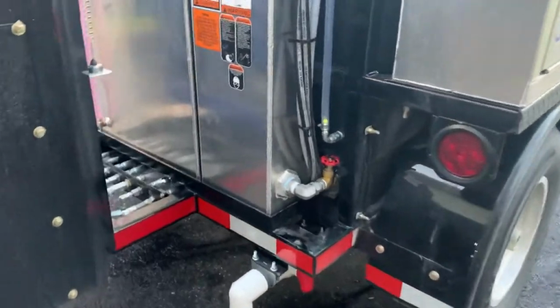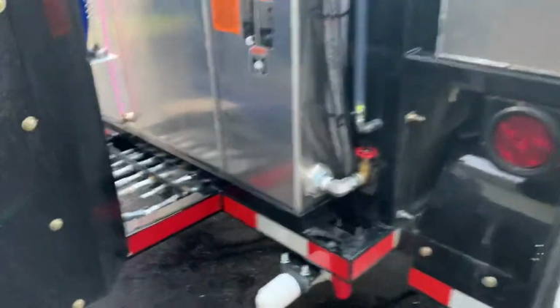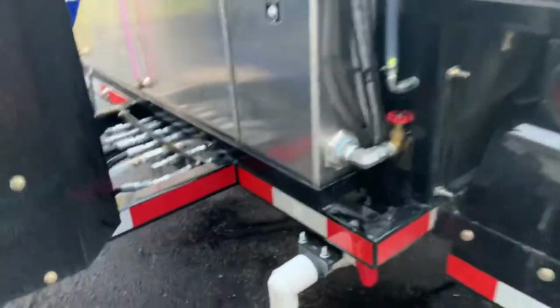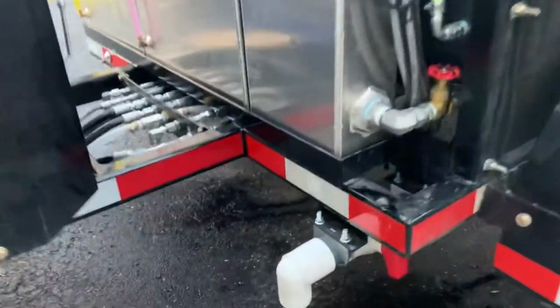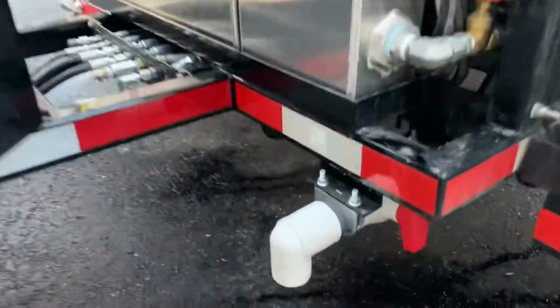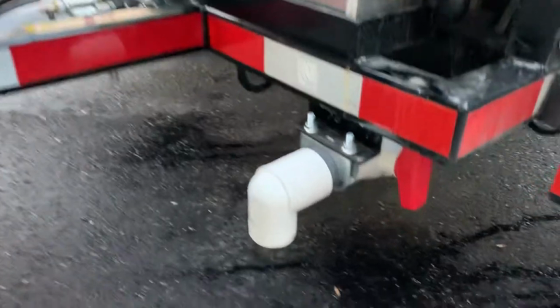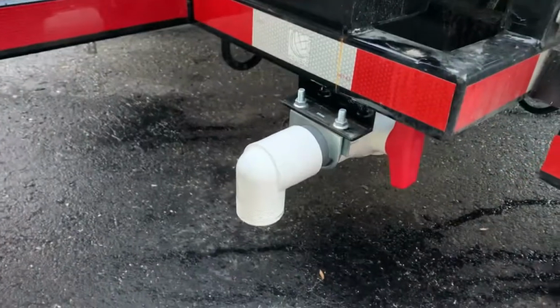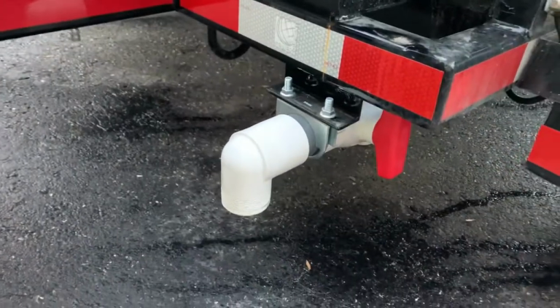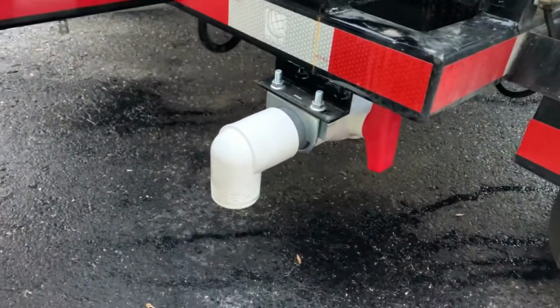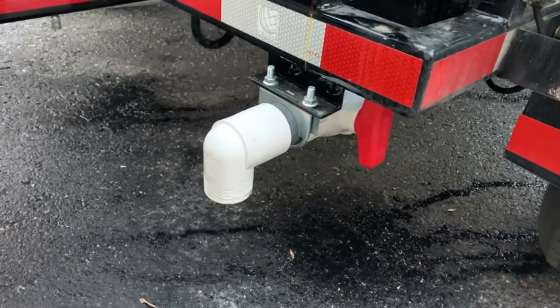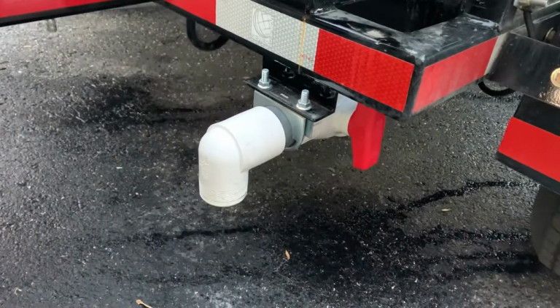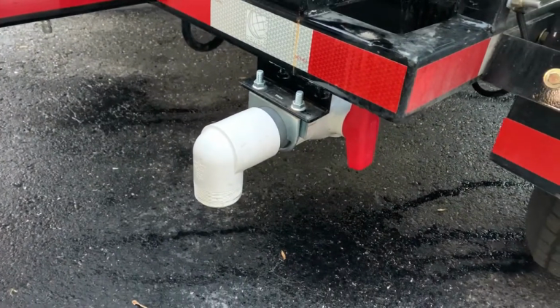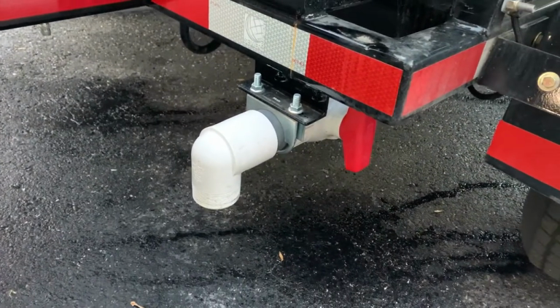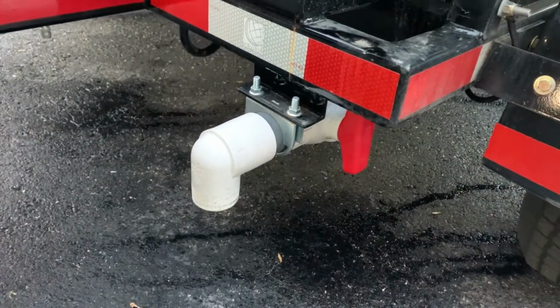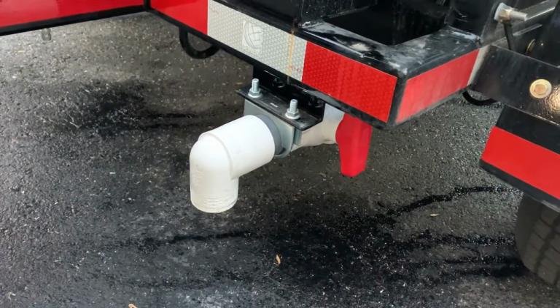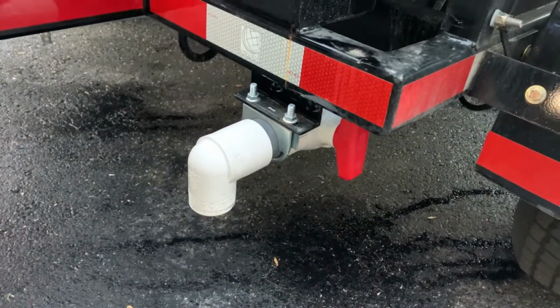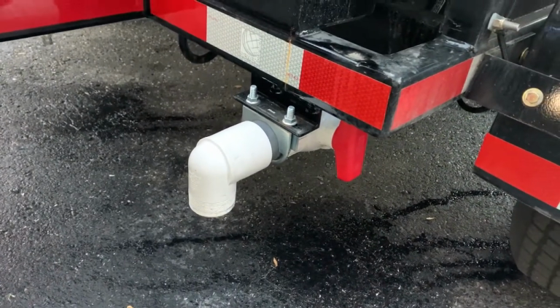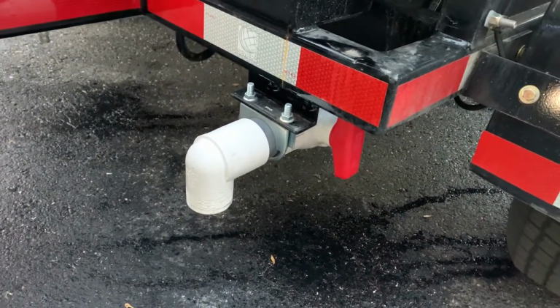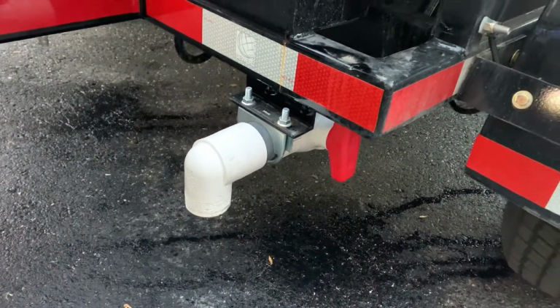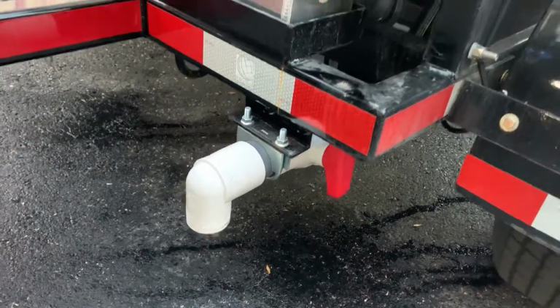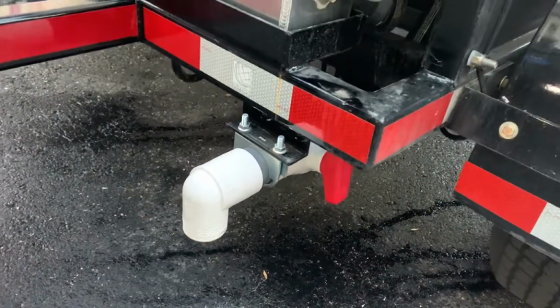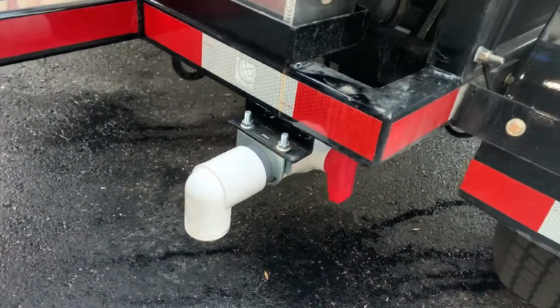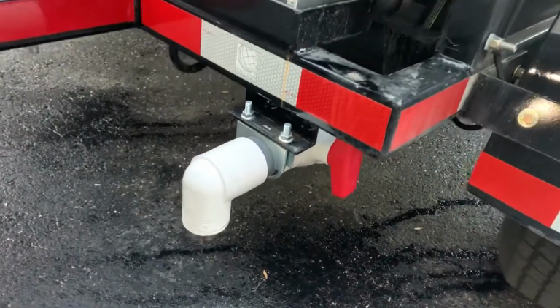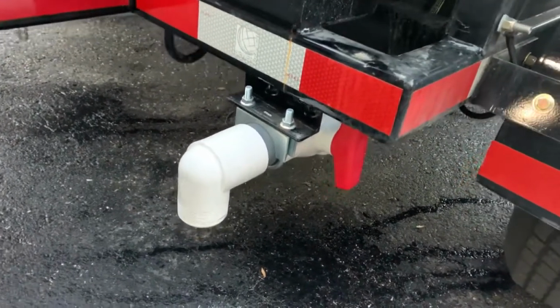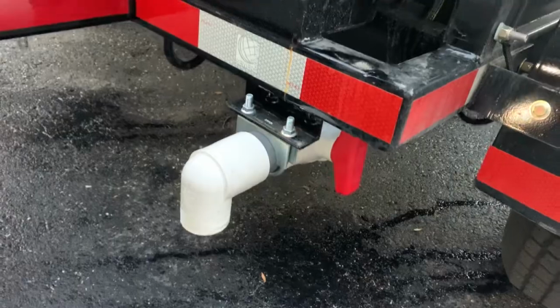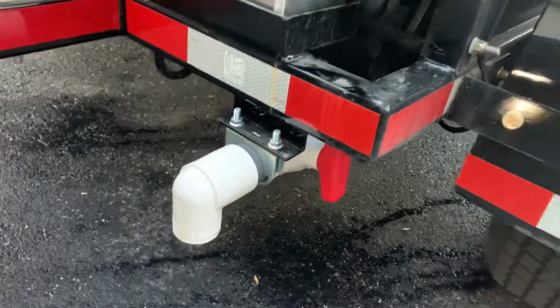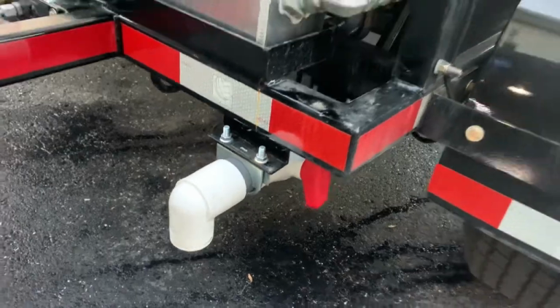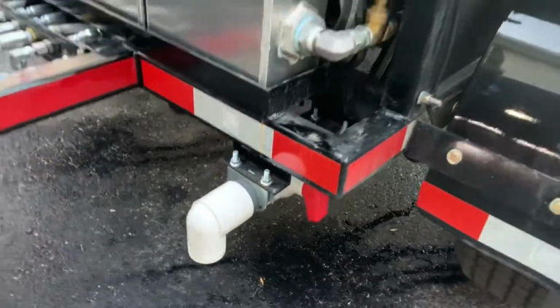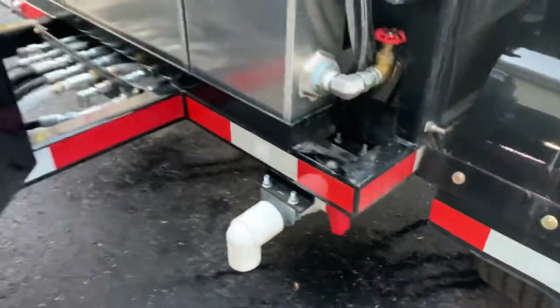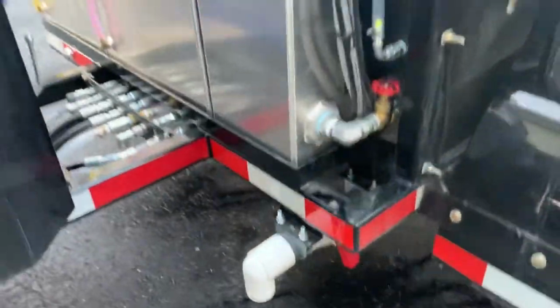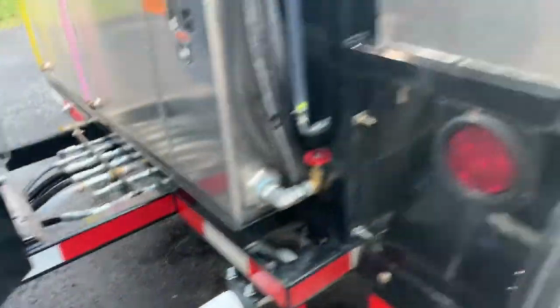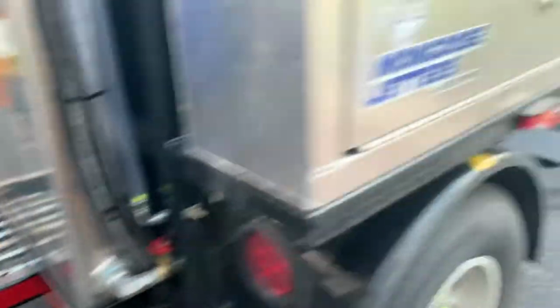First thing is drain your water tank, which I've already done. So we're going to drain all the water out of your tank and then shut your main drain valve there.